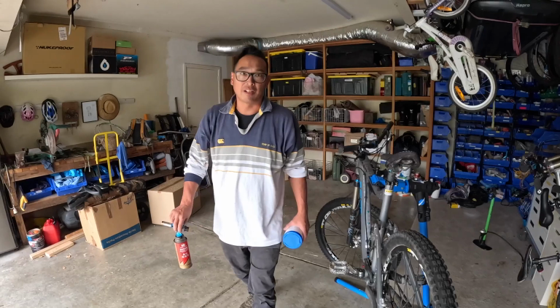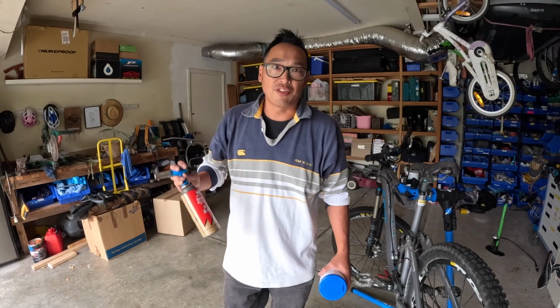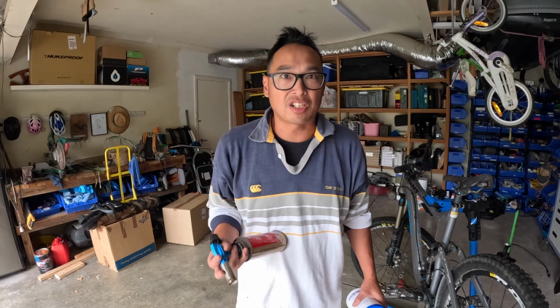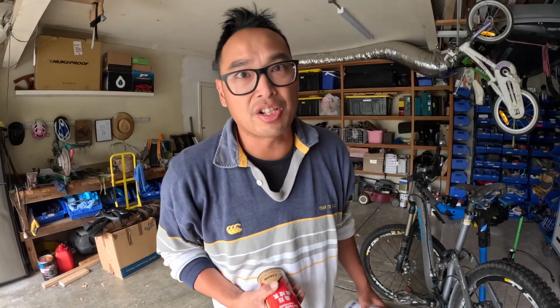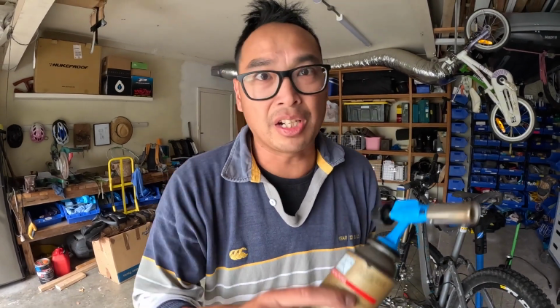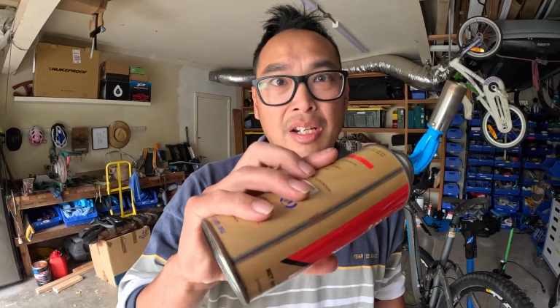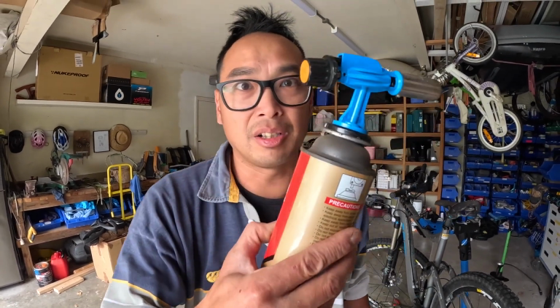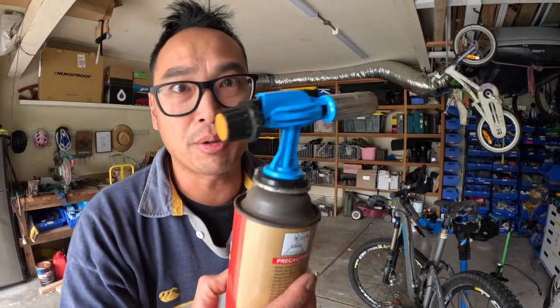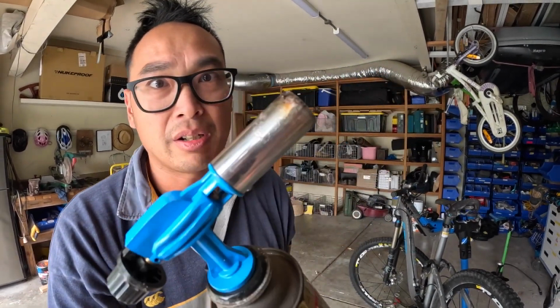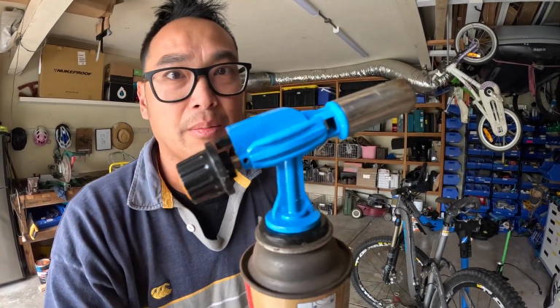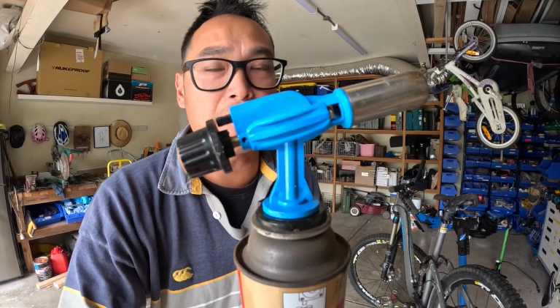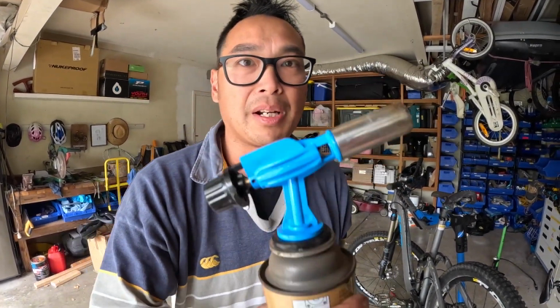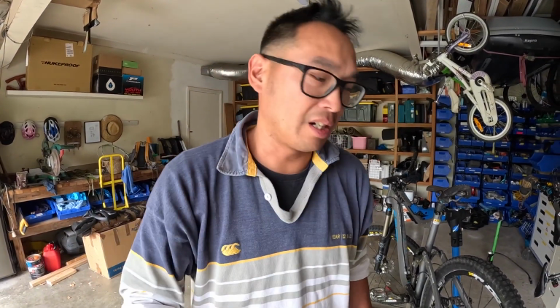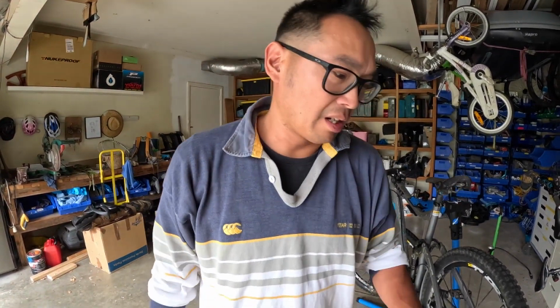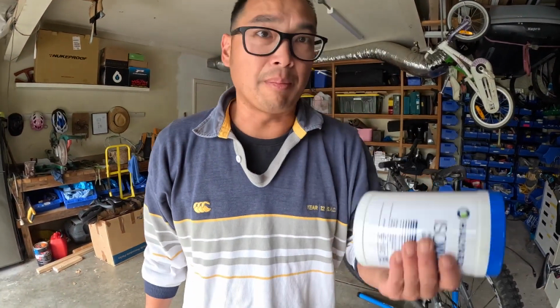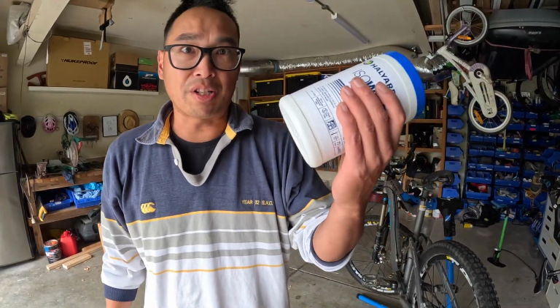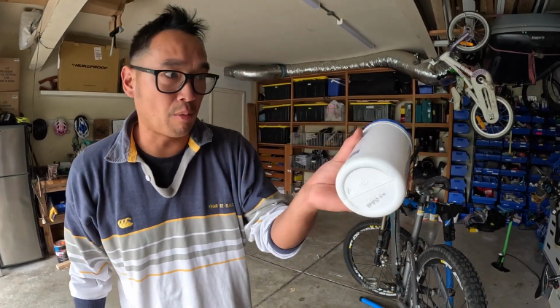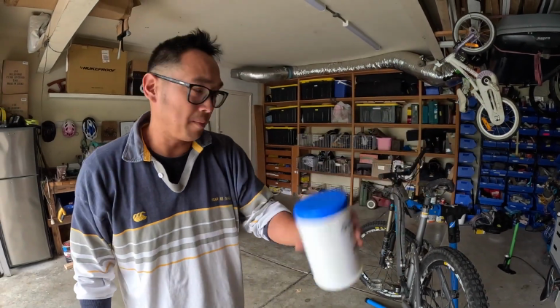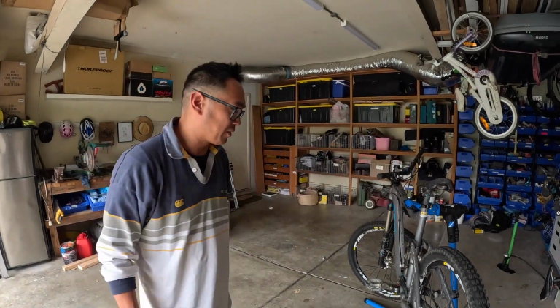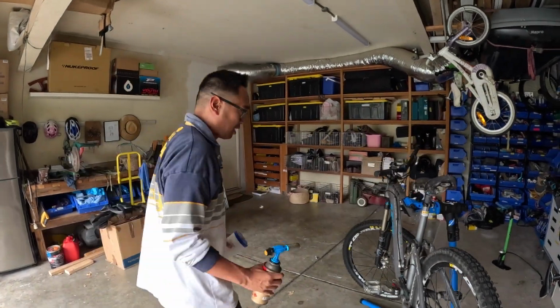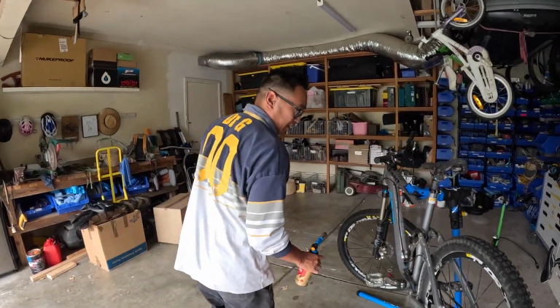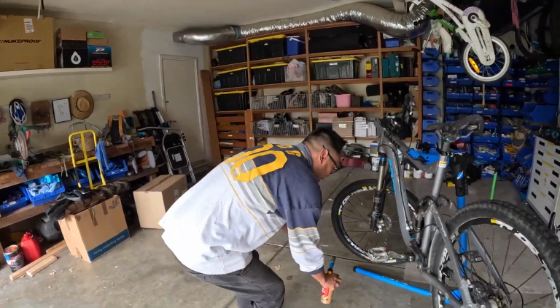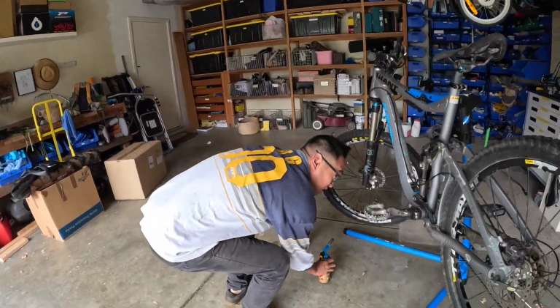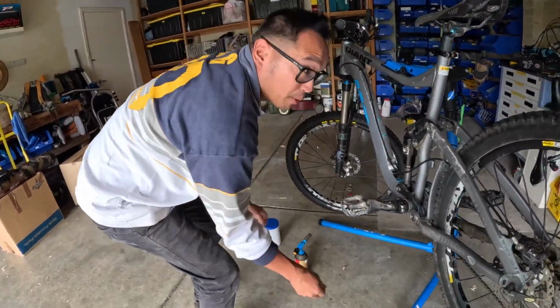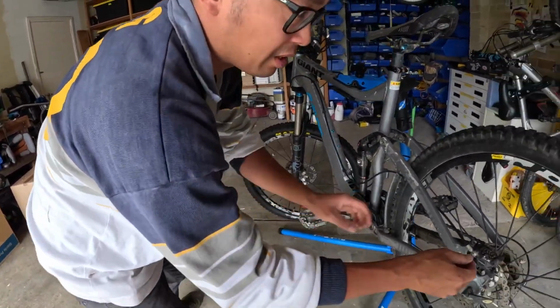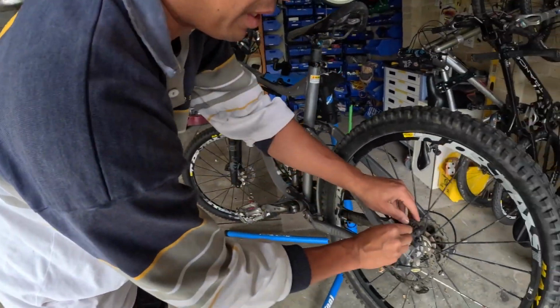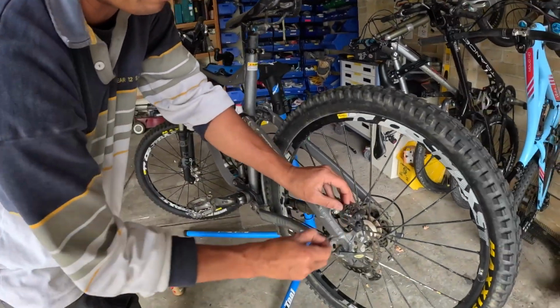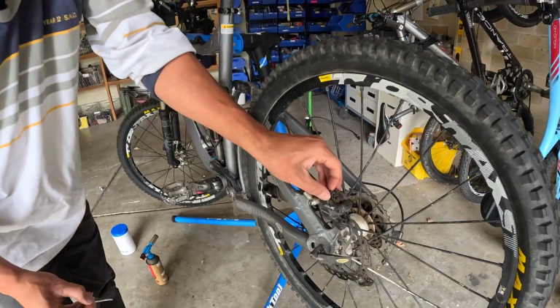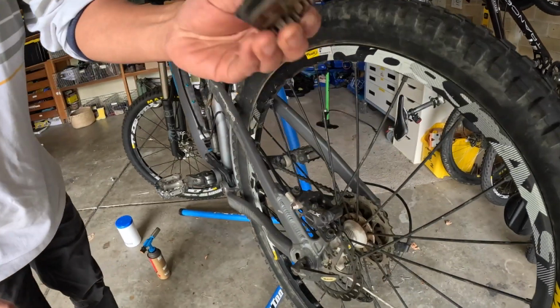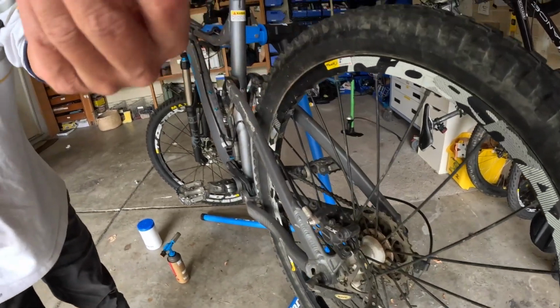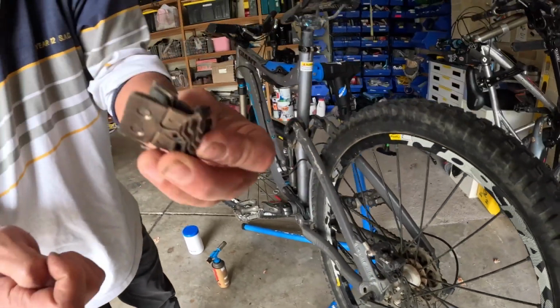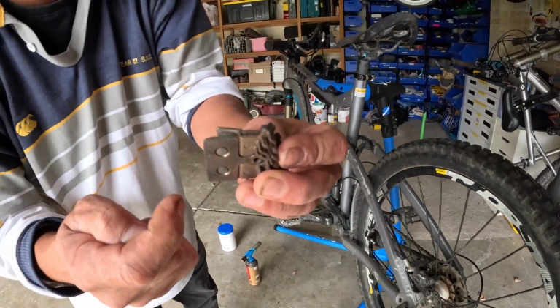For this exercise you just need two things: a little blowtorch and a bit of isopropyl alcohol wipe. What you're going to do is simple - rip these brake pads out and just check them while you're there.